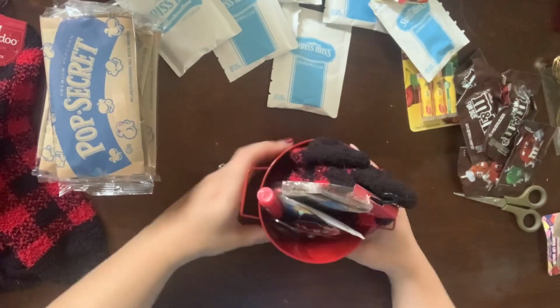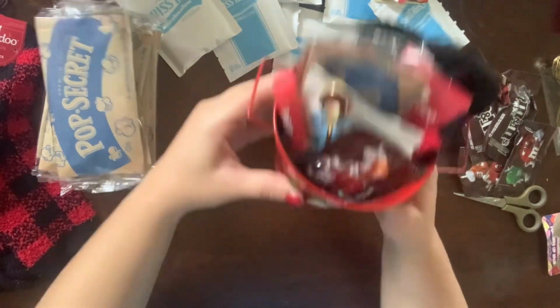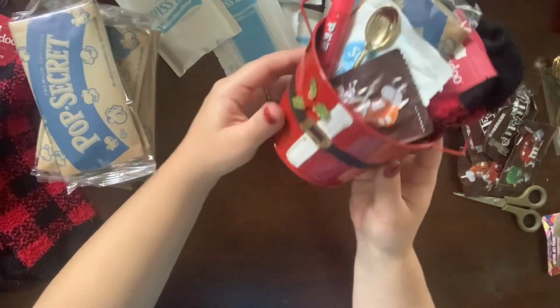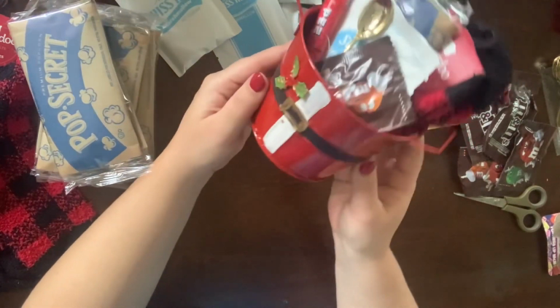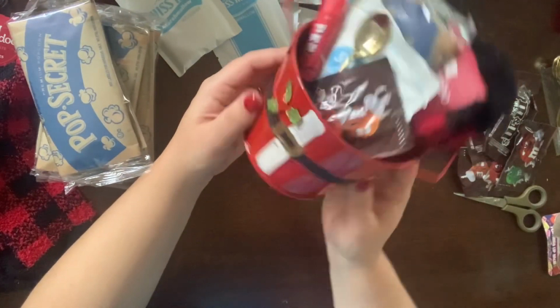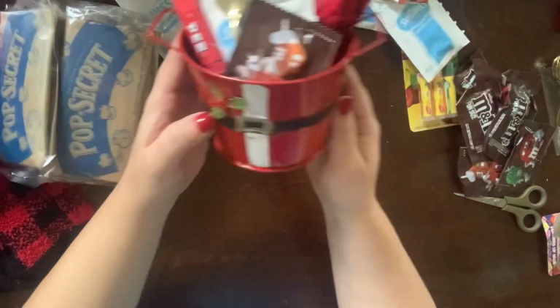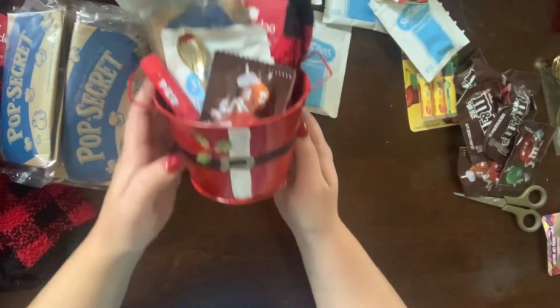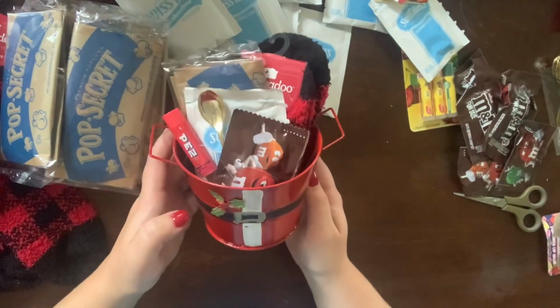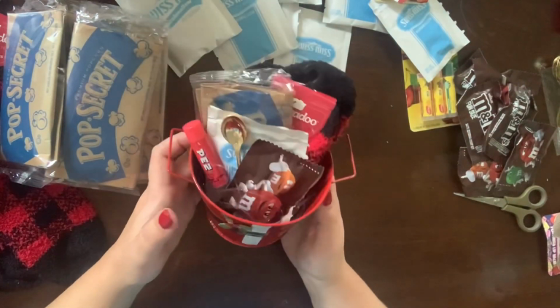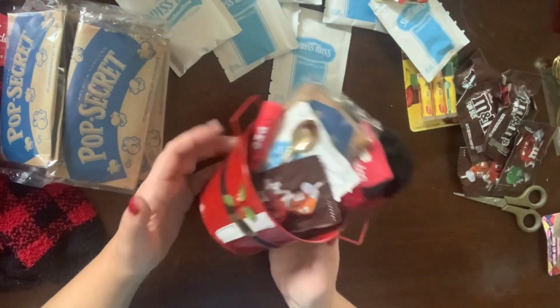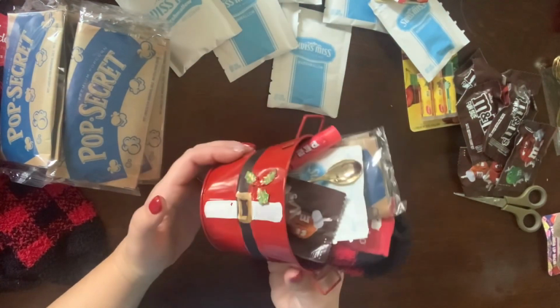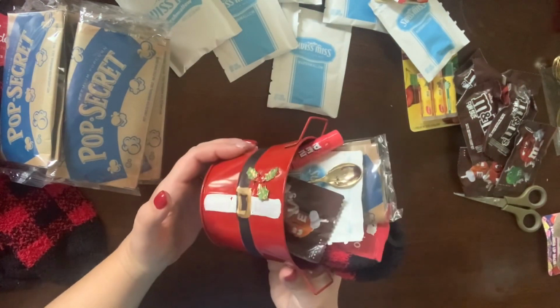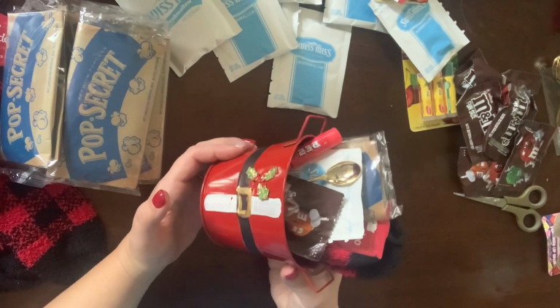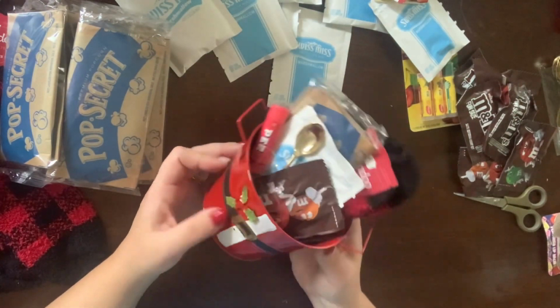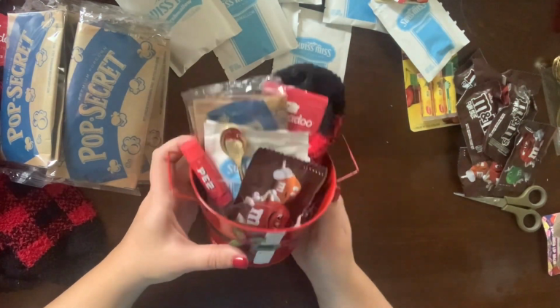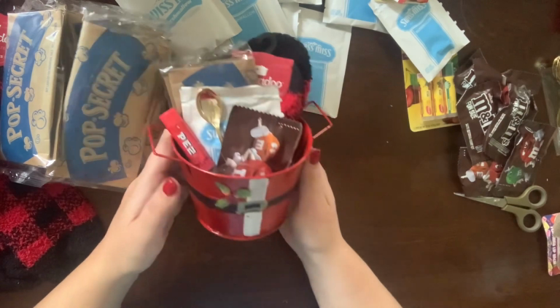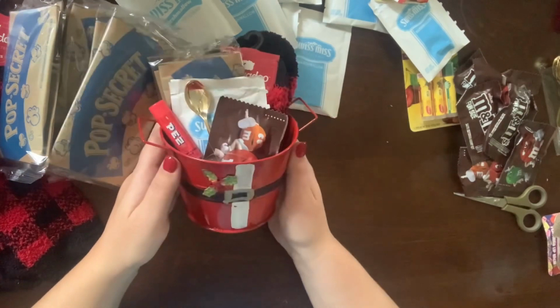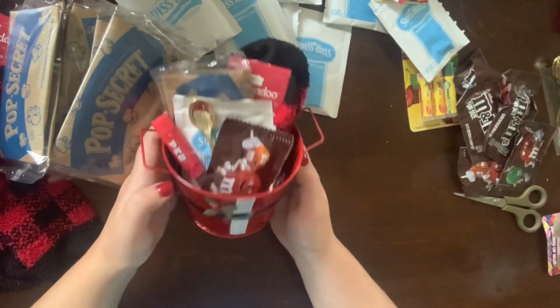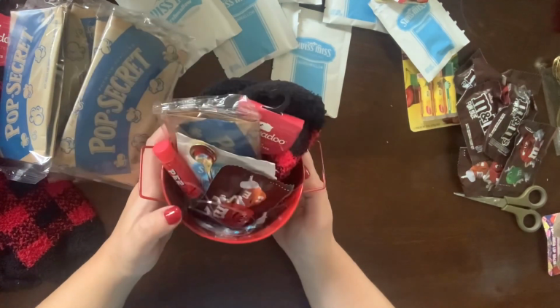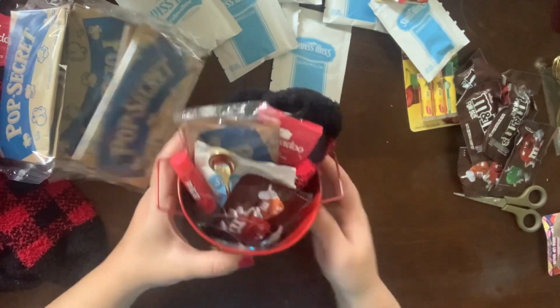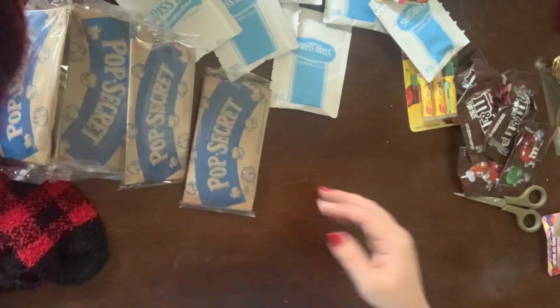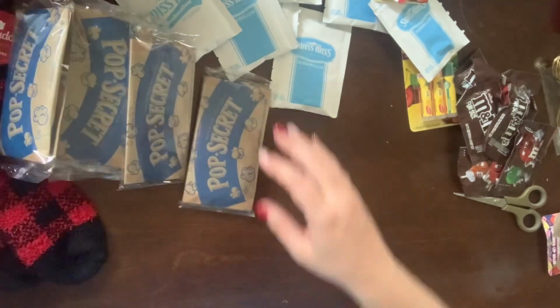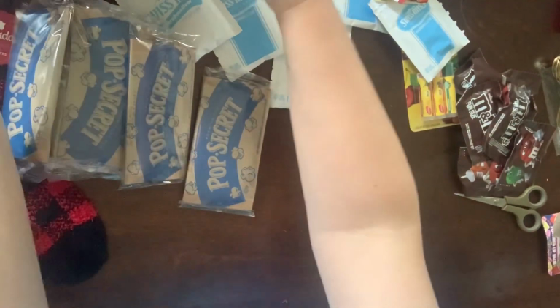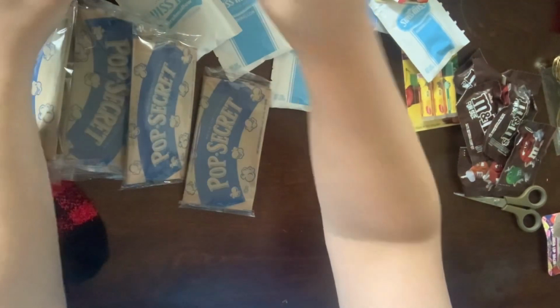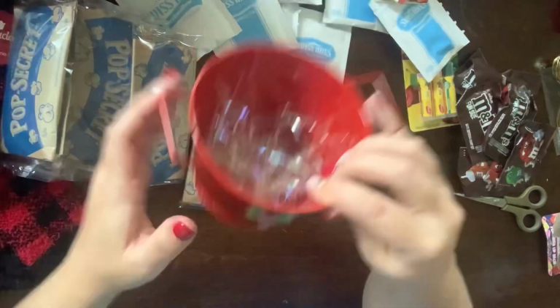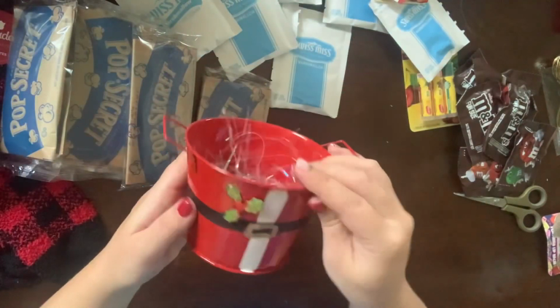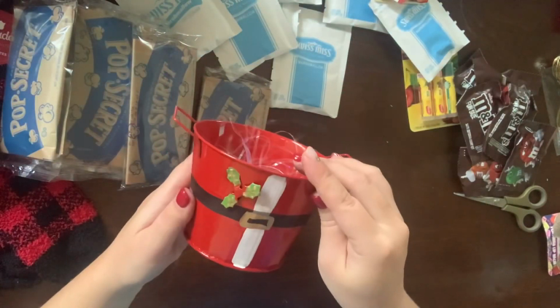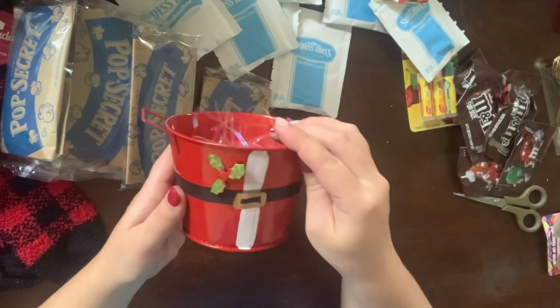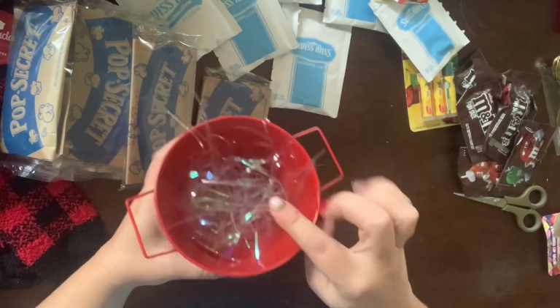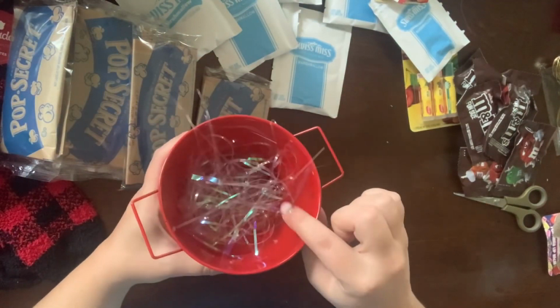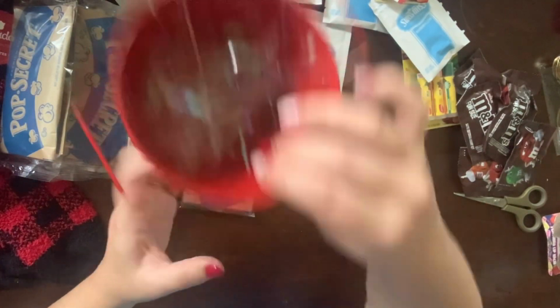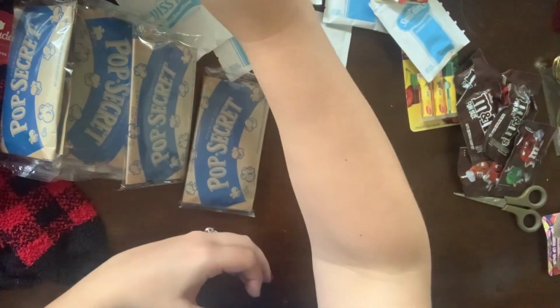Hey guys, it's Jessica here and I am back to share my latest craft fair project. I am calling these cozy buckets.